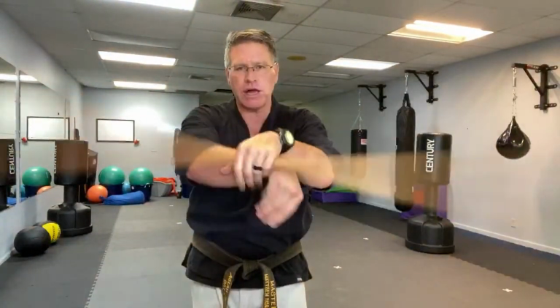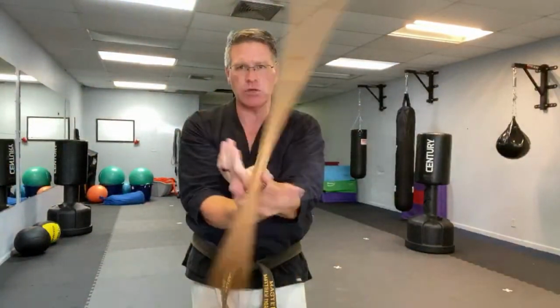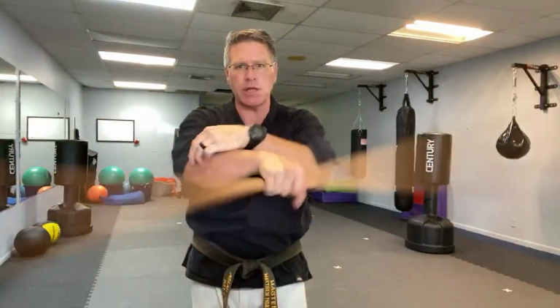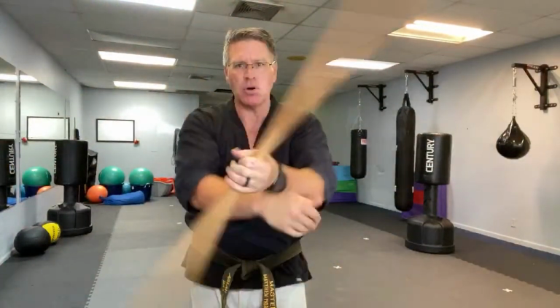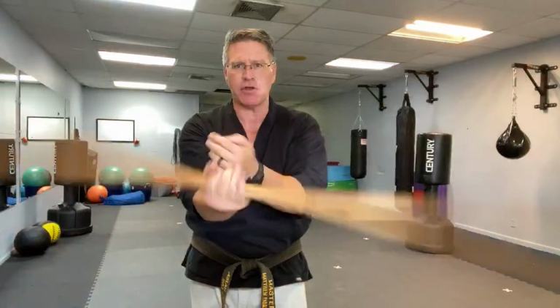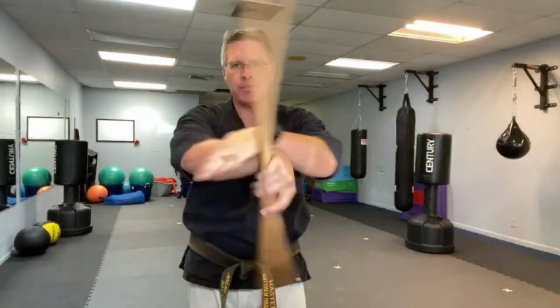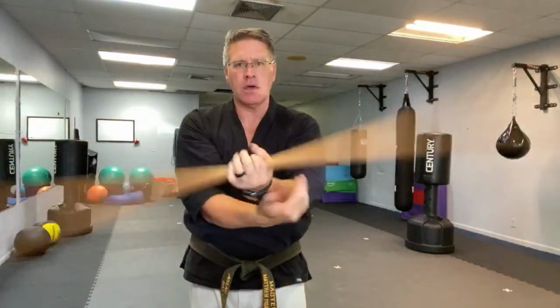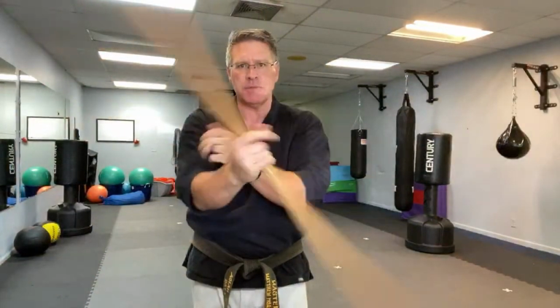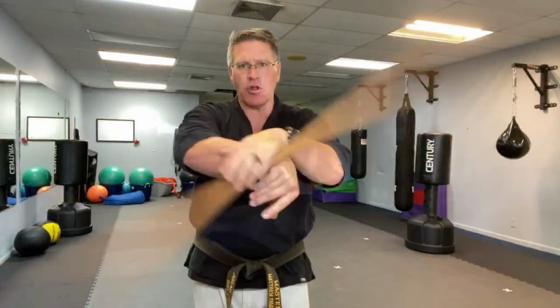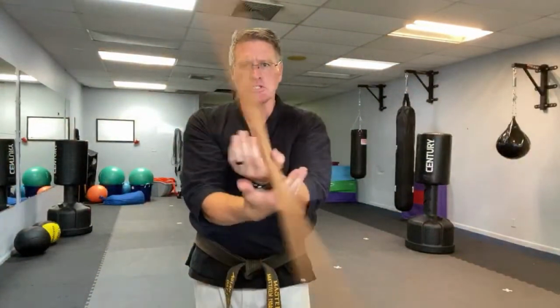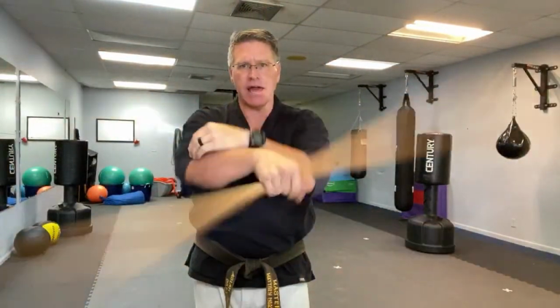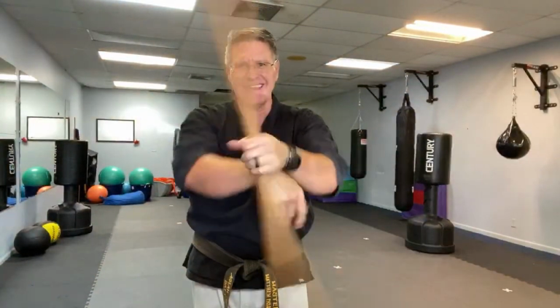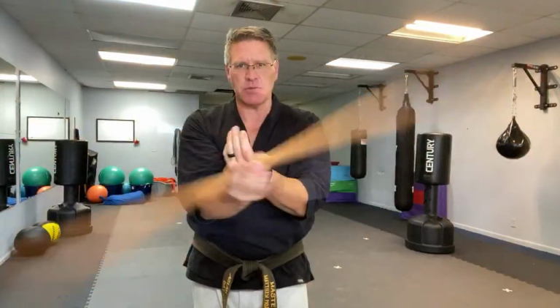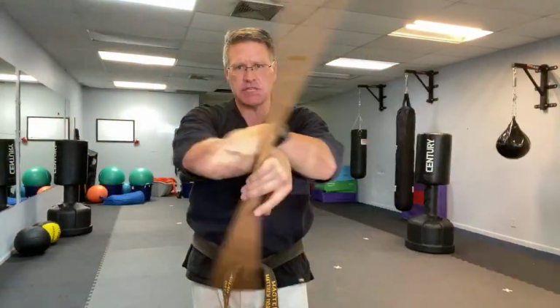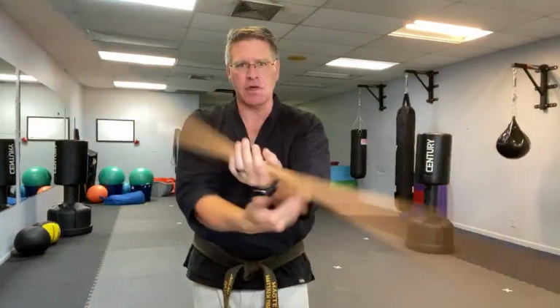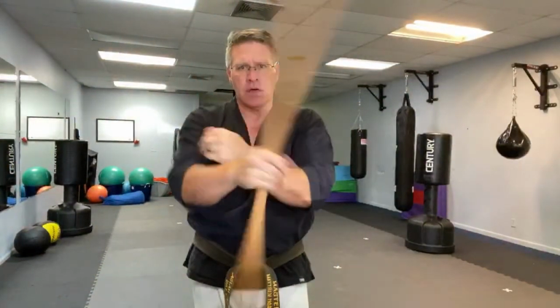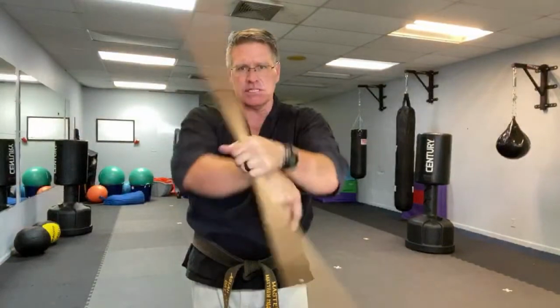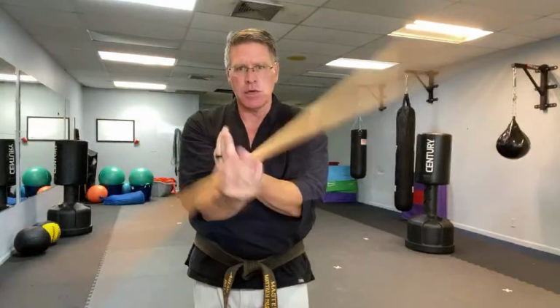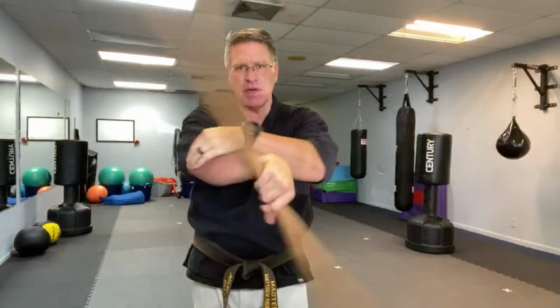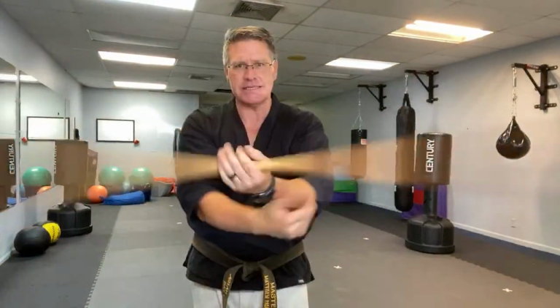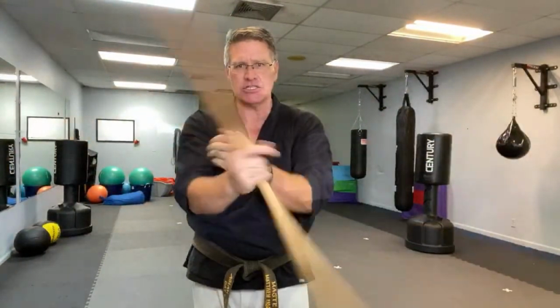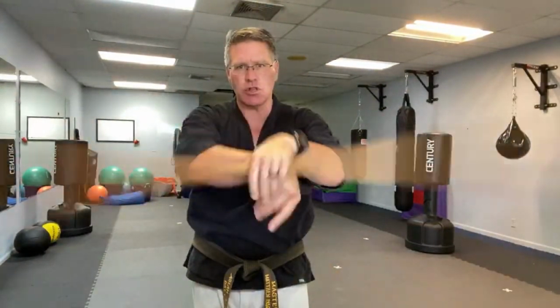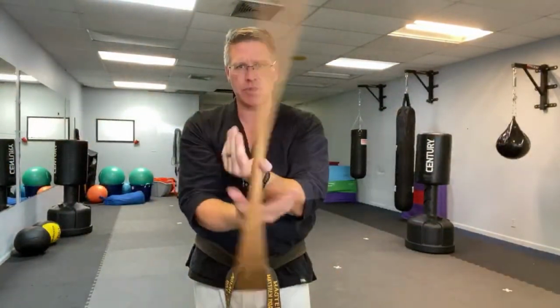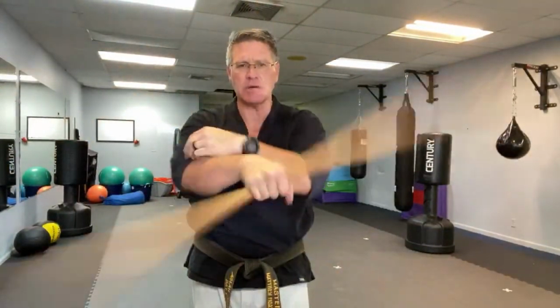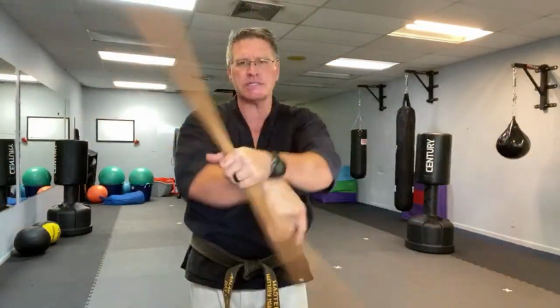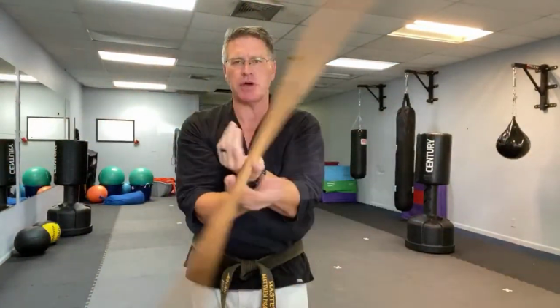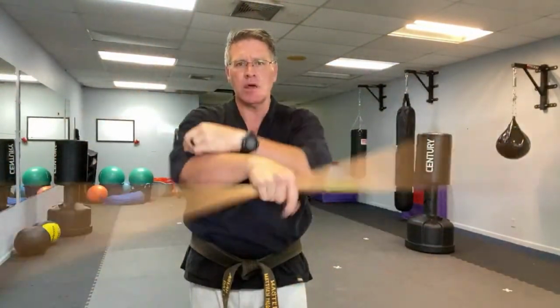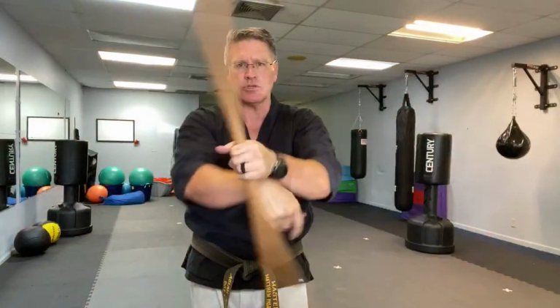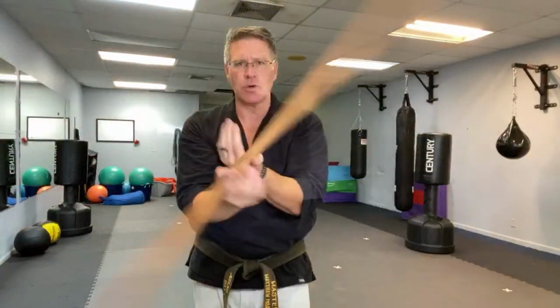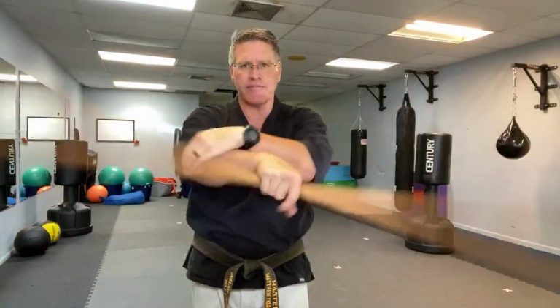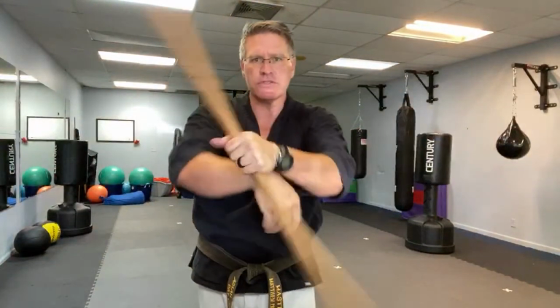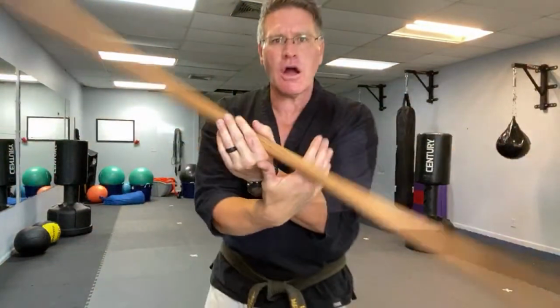Bo staff at home — spins for your long martial arts staff, or any size martial arts staff. This spin is essential to learn. It becomes a transition spin when you start to do a lot of different moves.